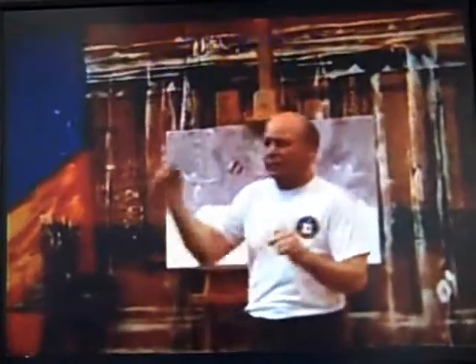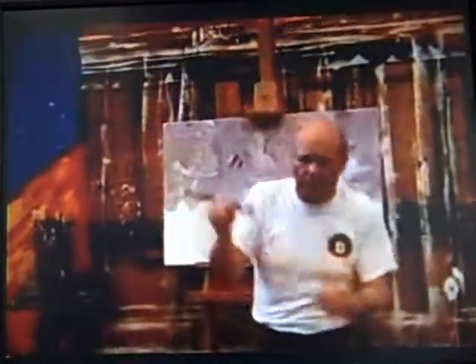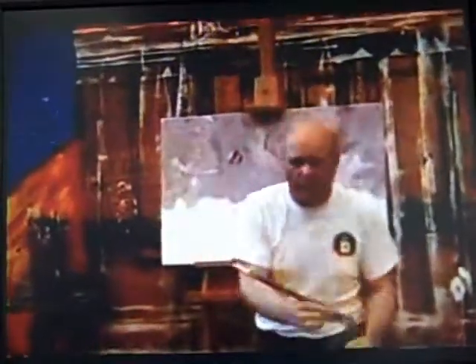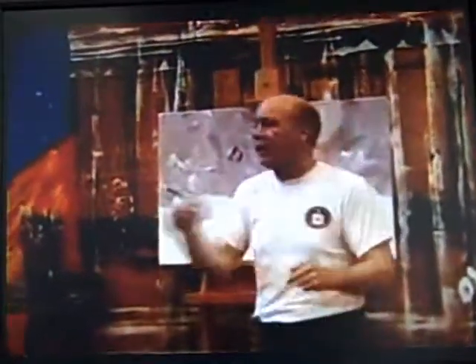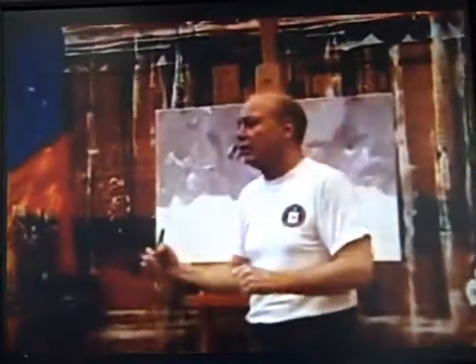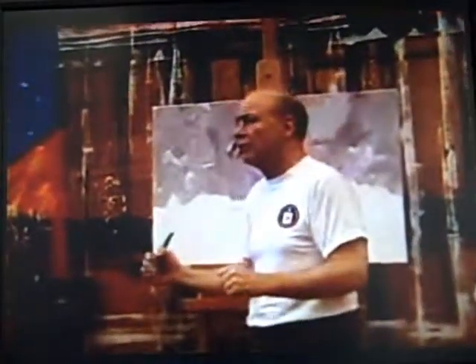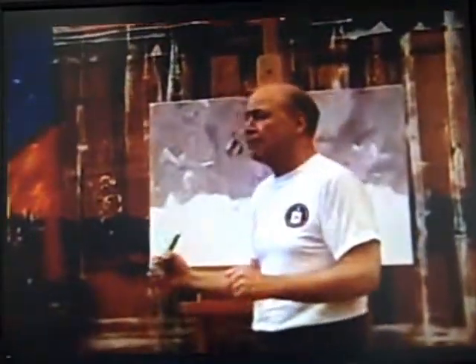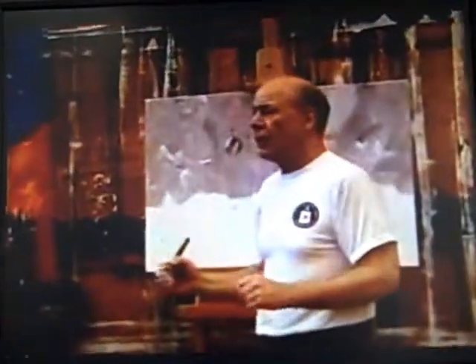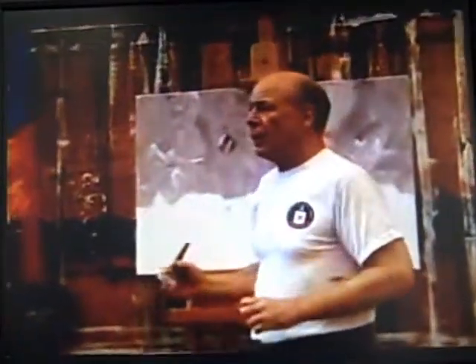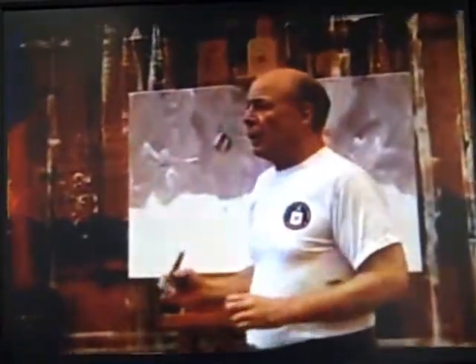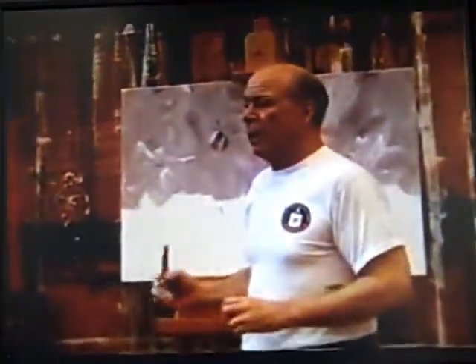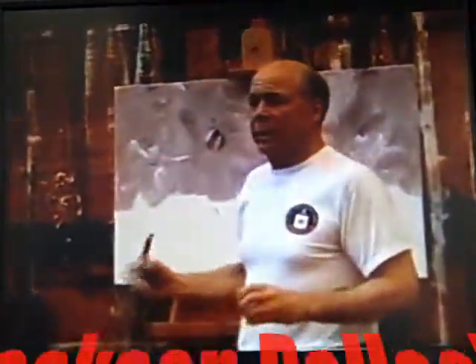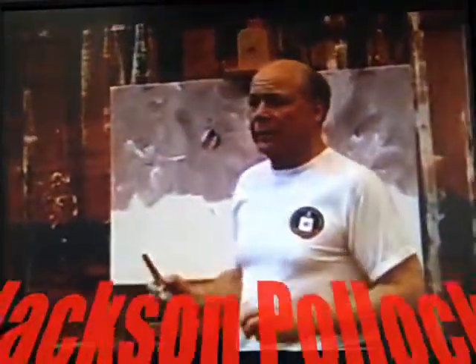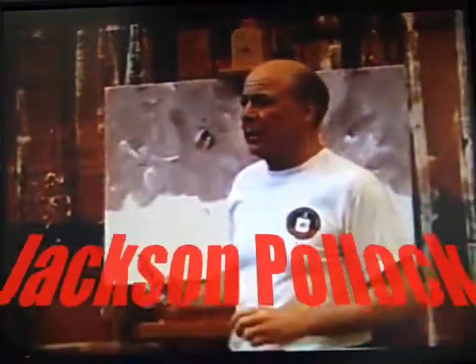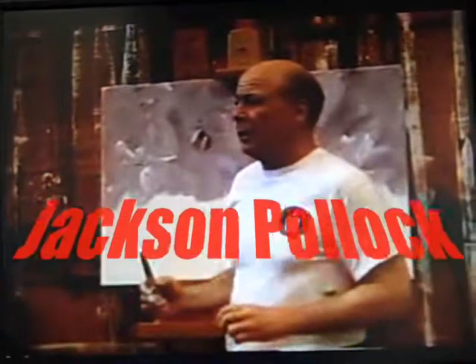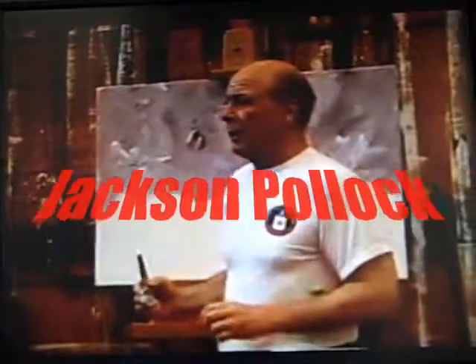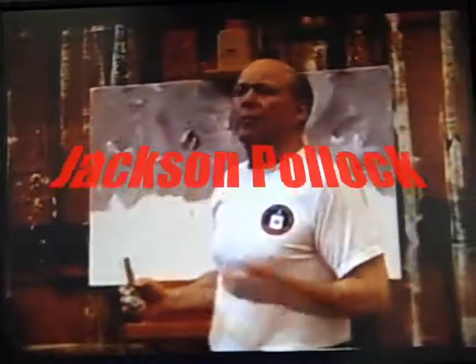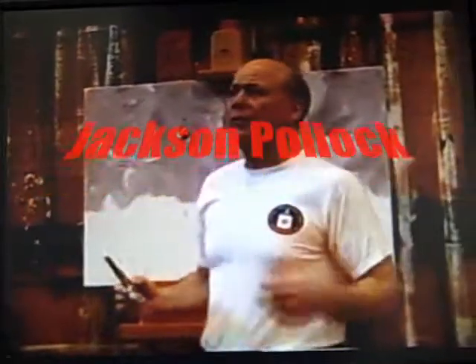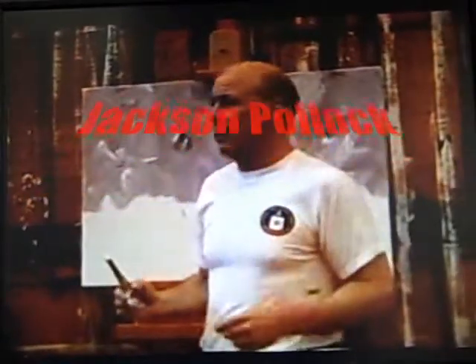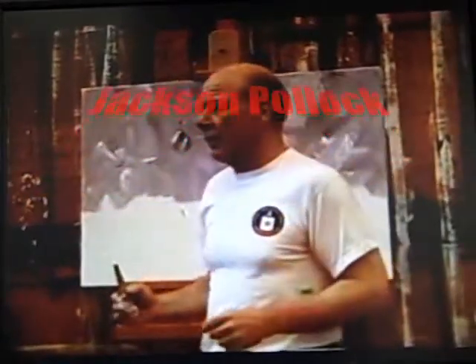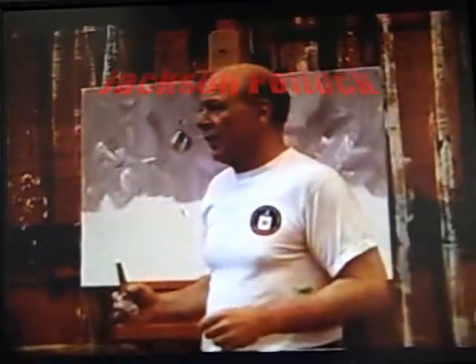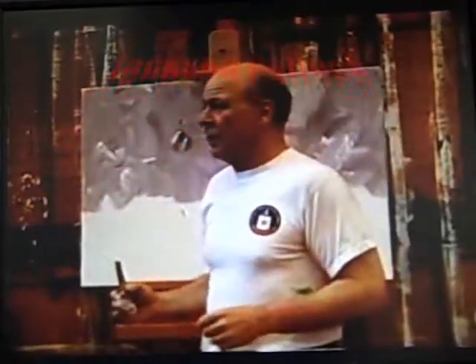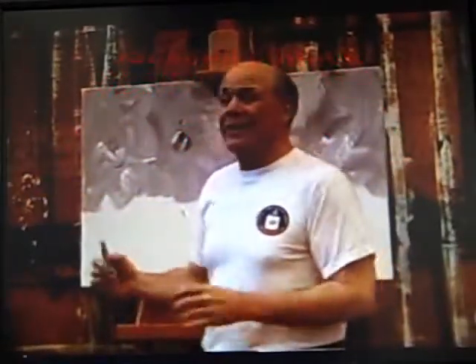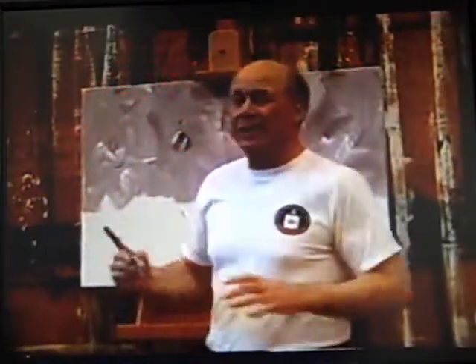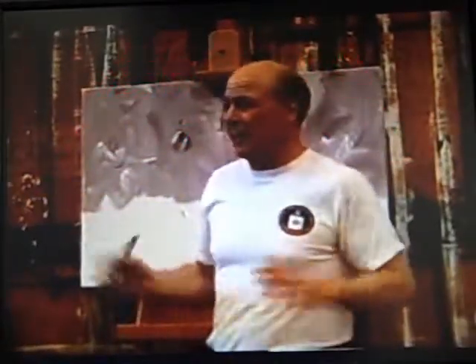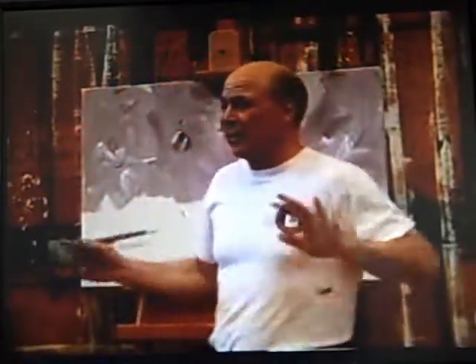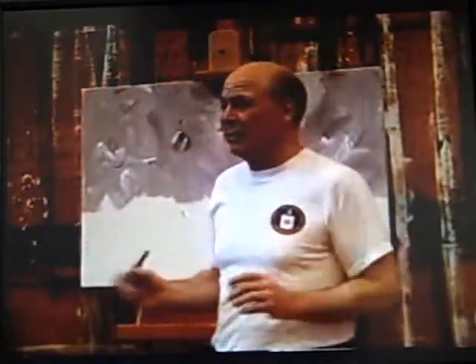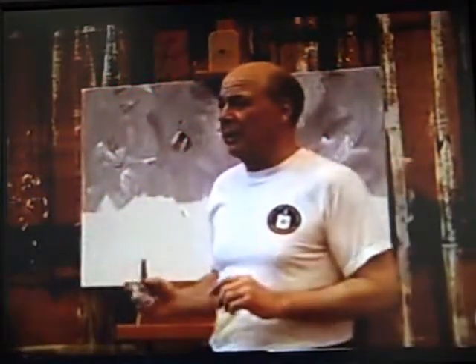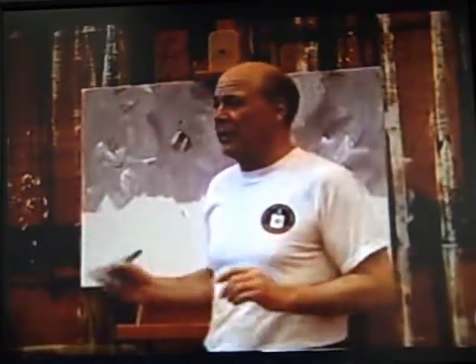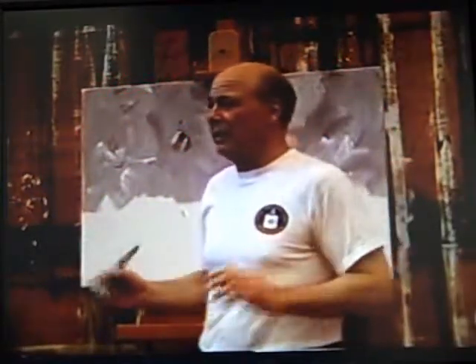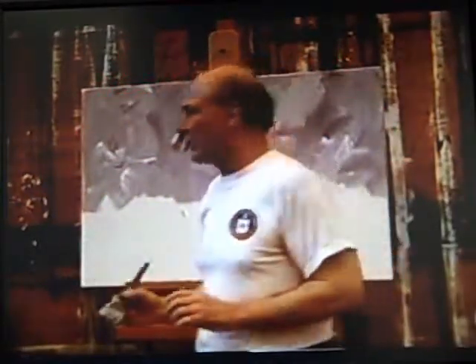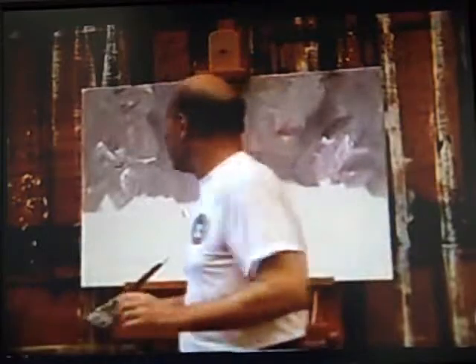Motherwell — same thing, constant action, always moving. Pollock I never really saw up close. I saw him paint twice, but kept a distance — he didn't let anyone get anywhere close to him.